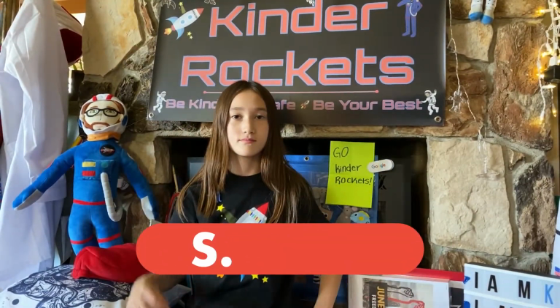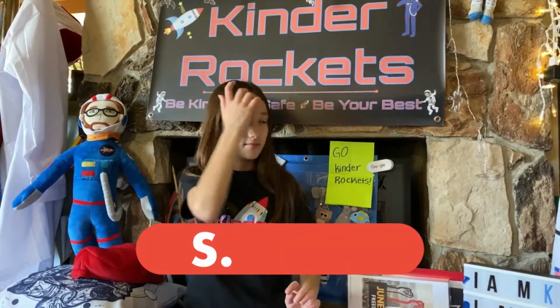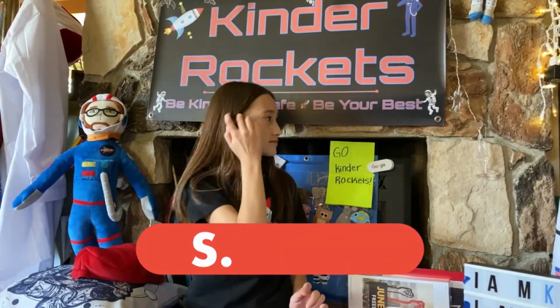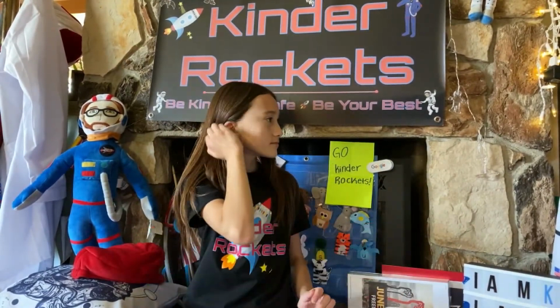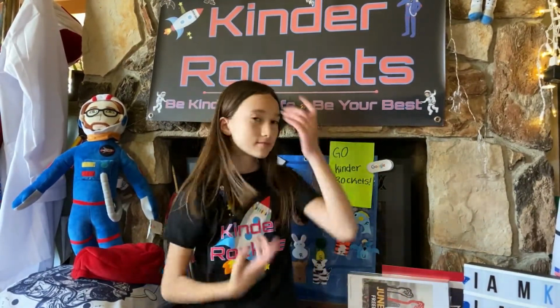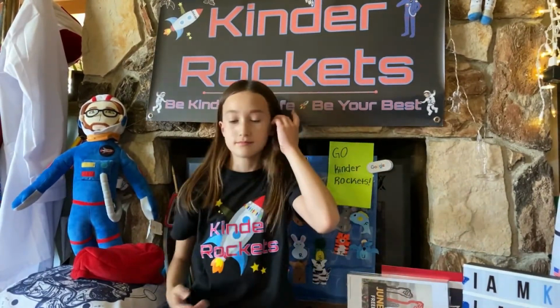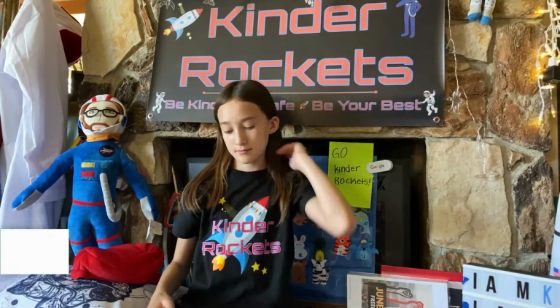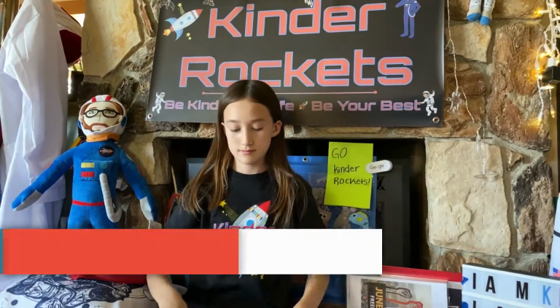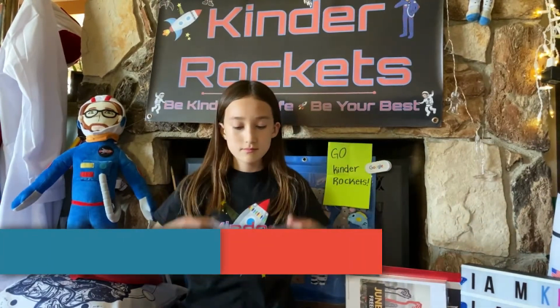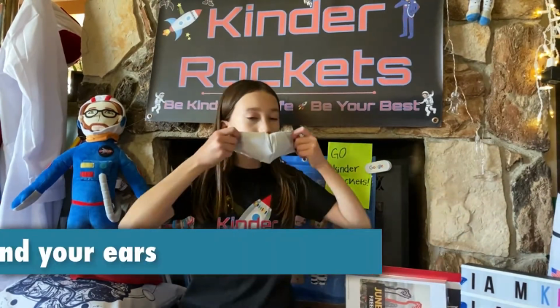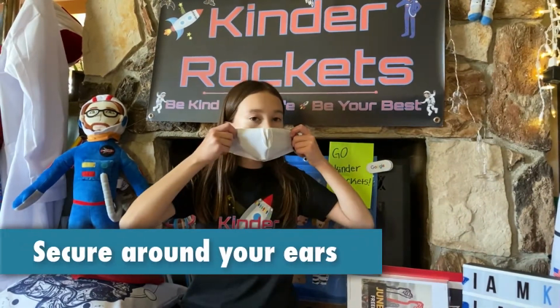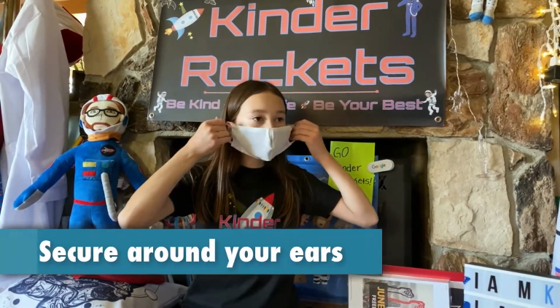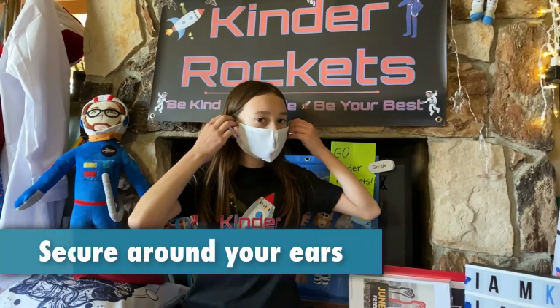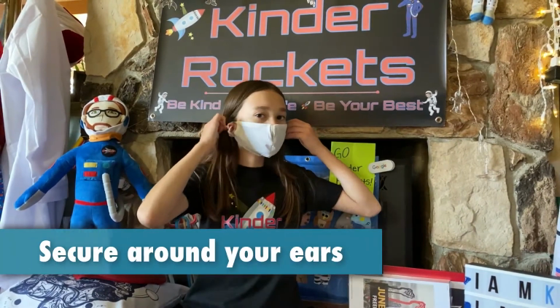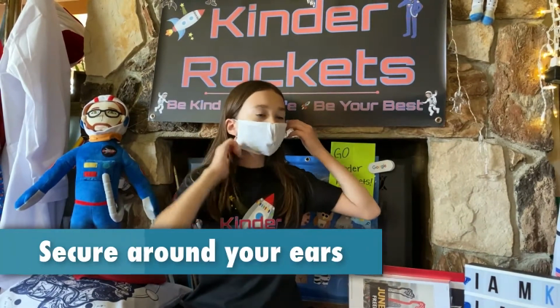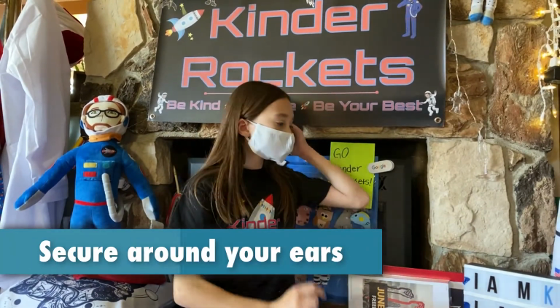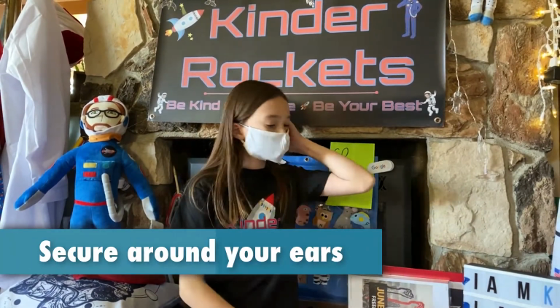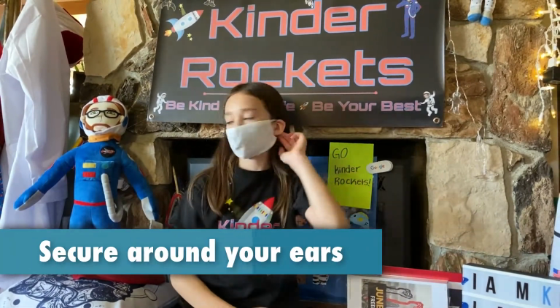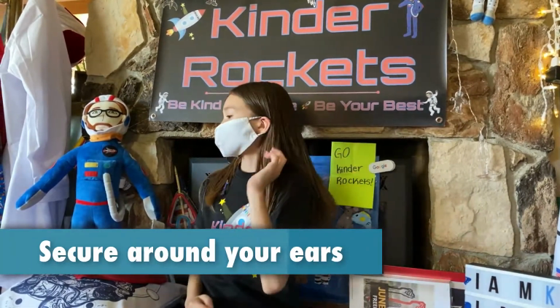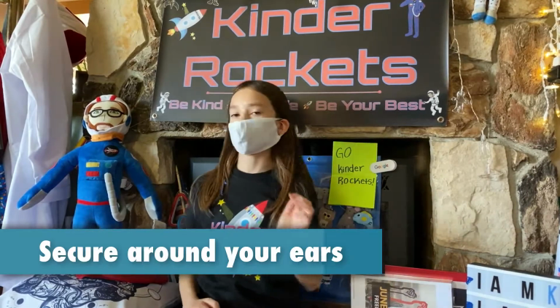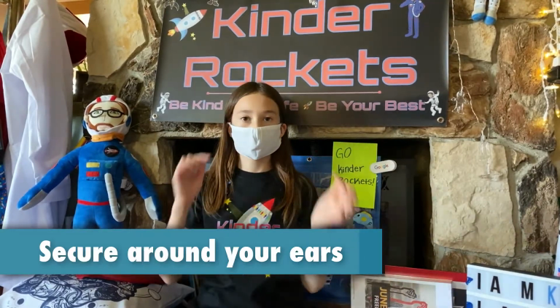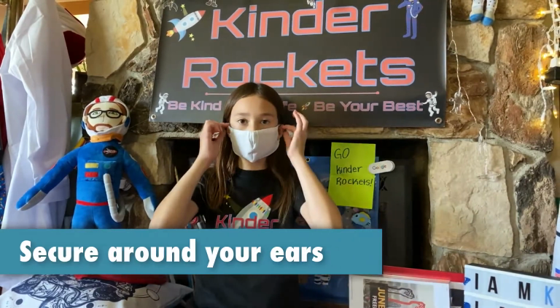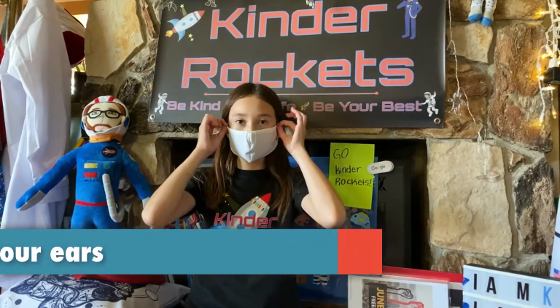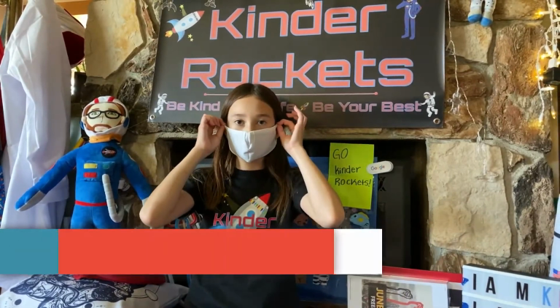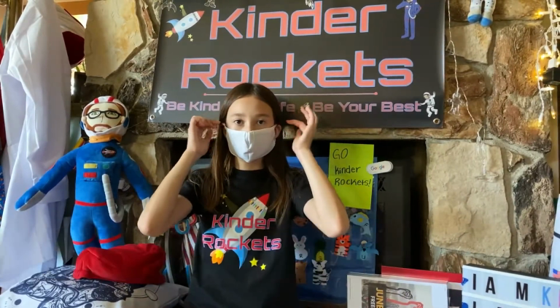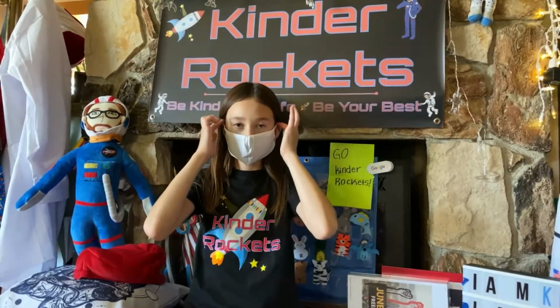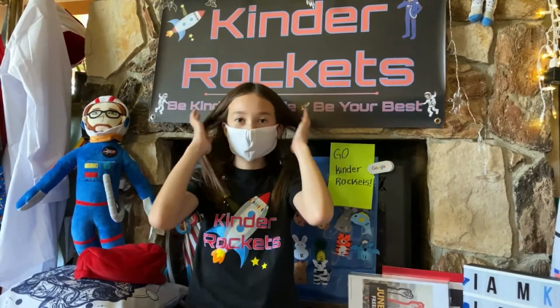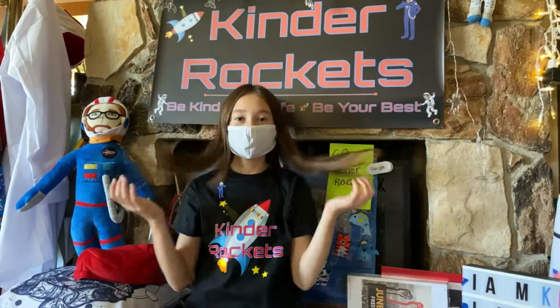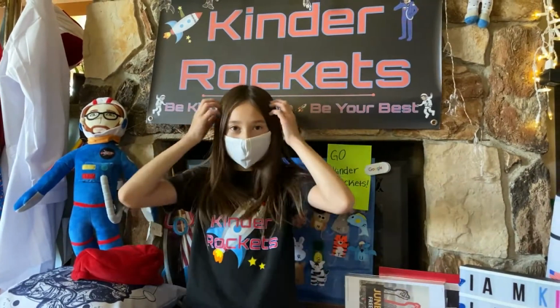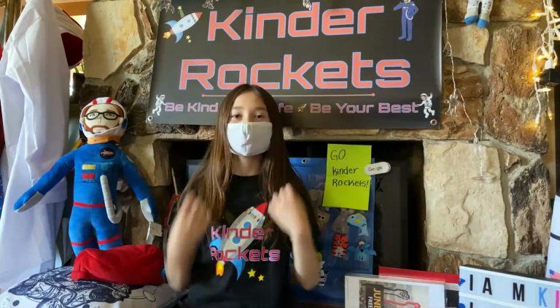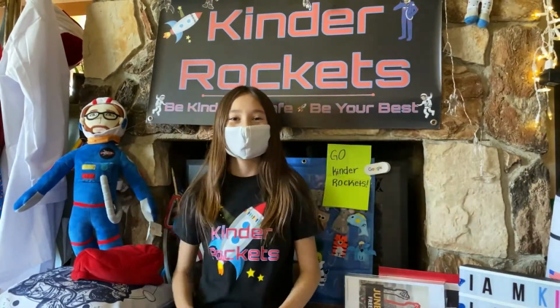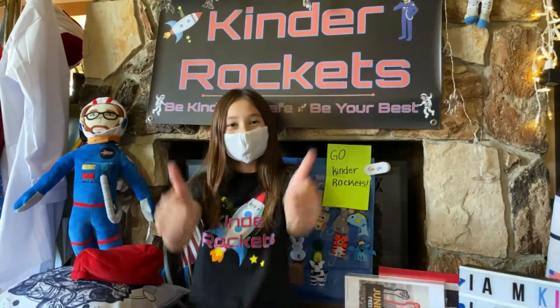The S stands for Secure around your ears. Keep your hair out of the way. The mask loops should hook tightly around your ears to keep your mask securely on your face.